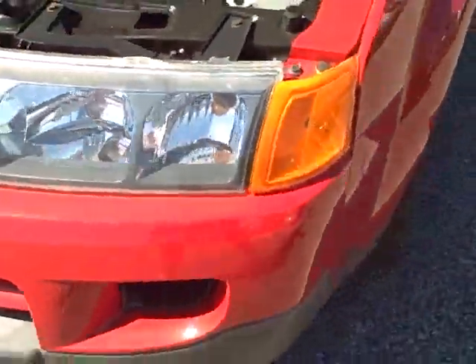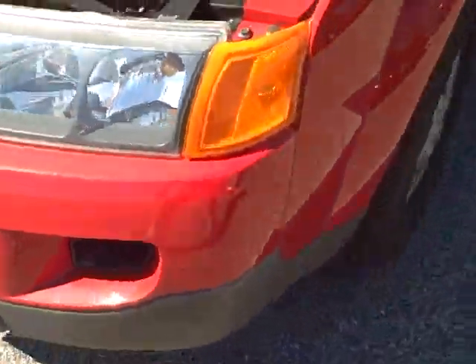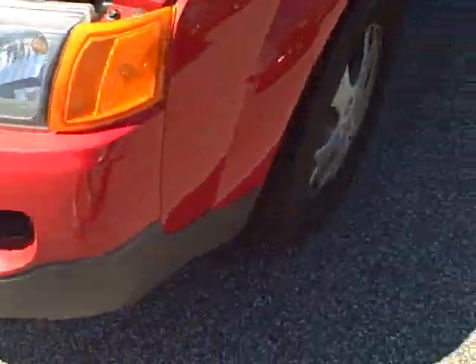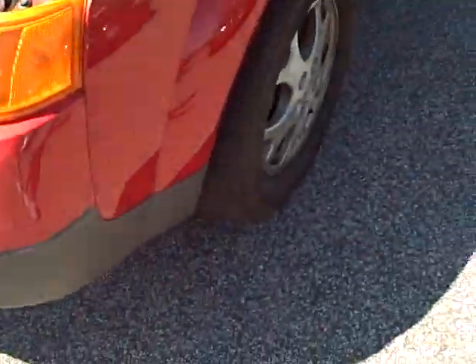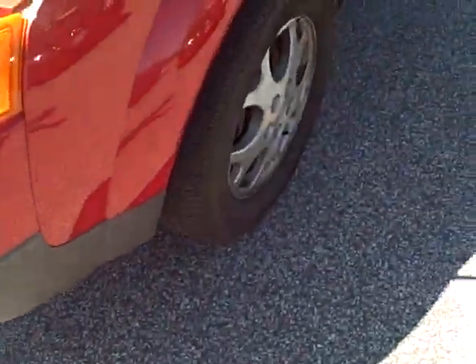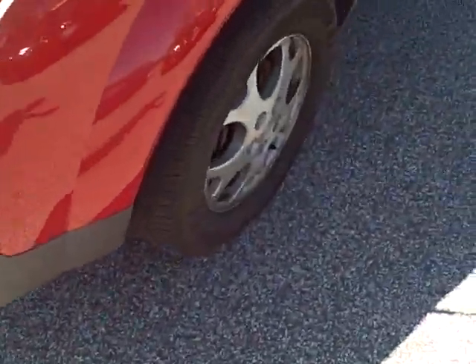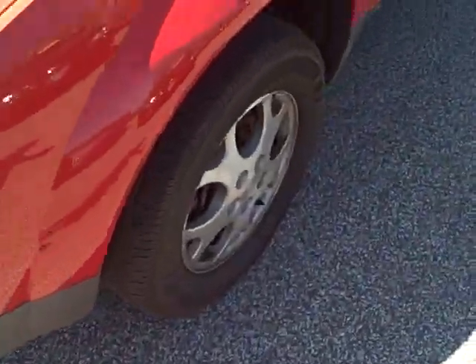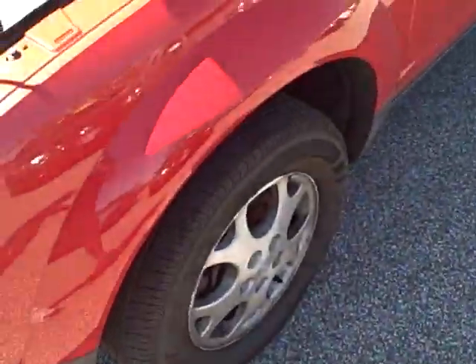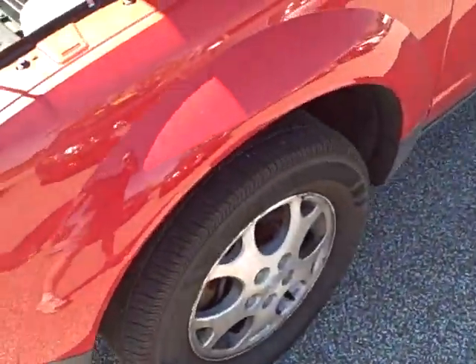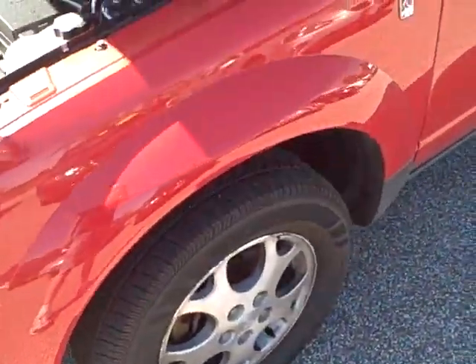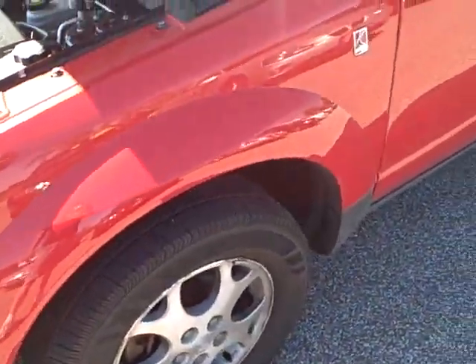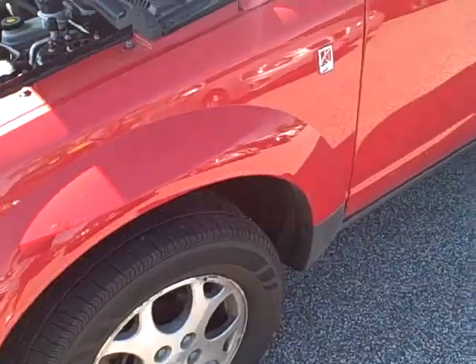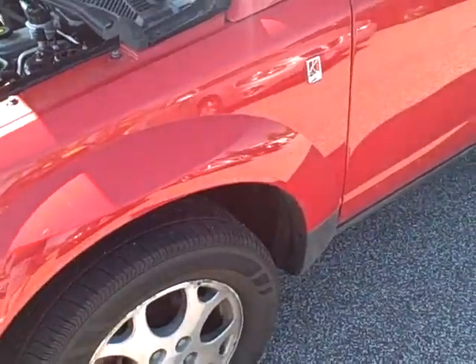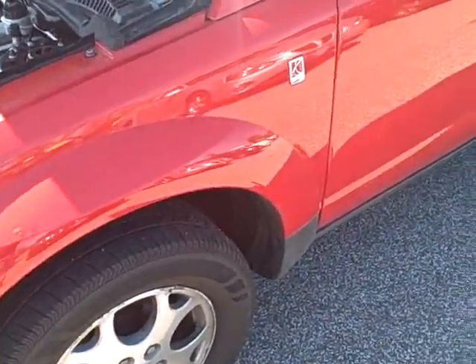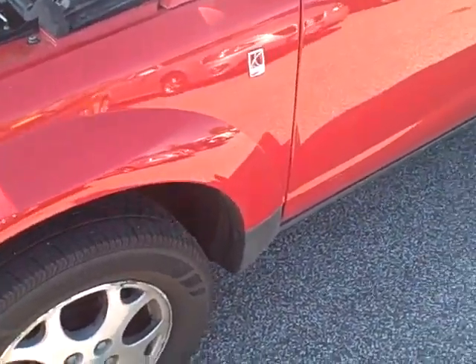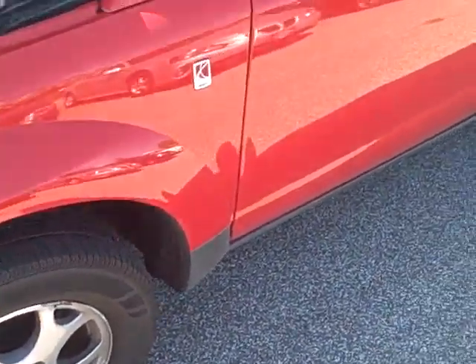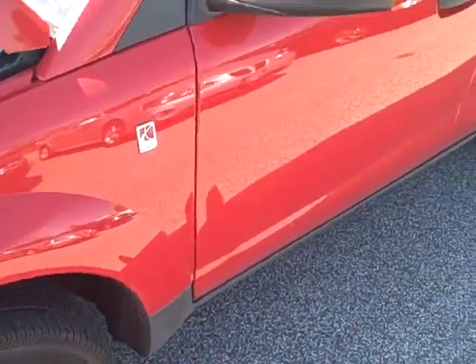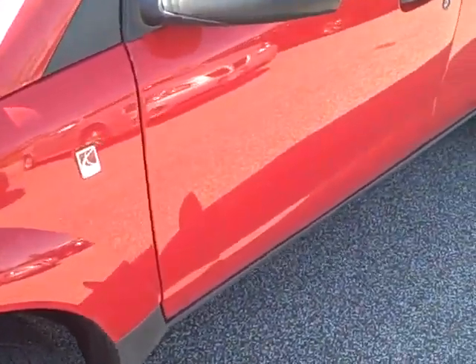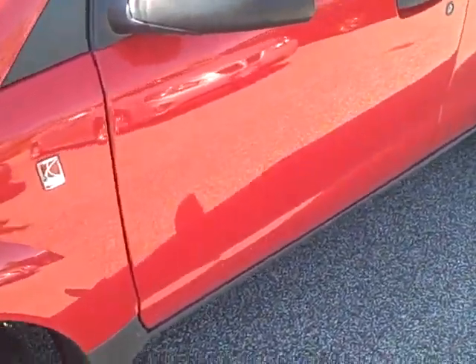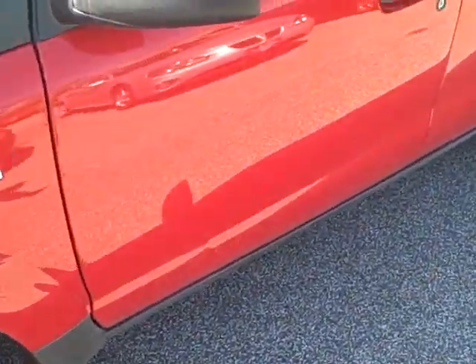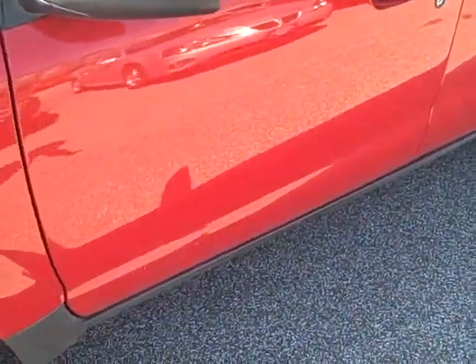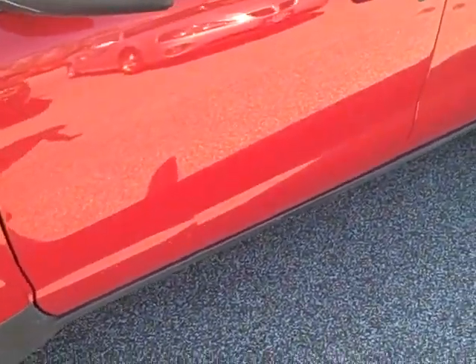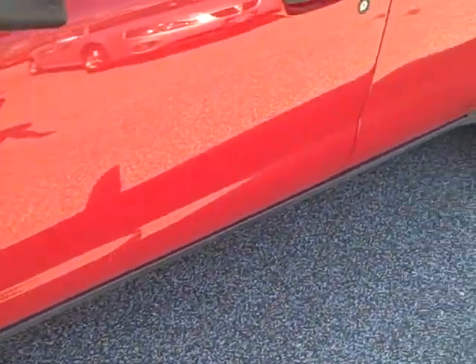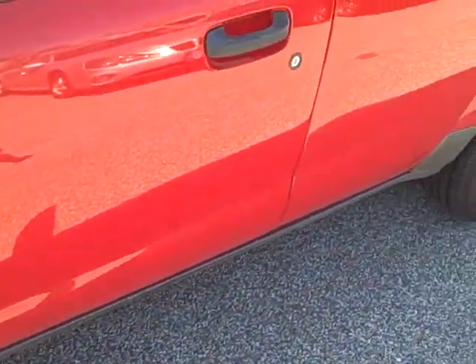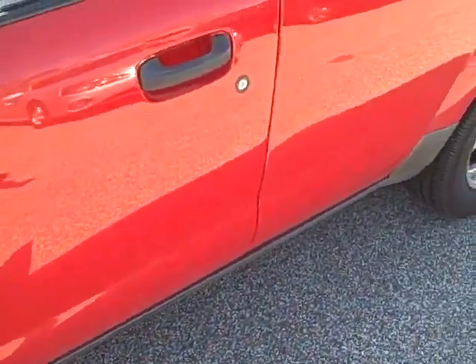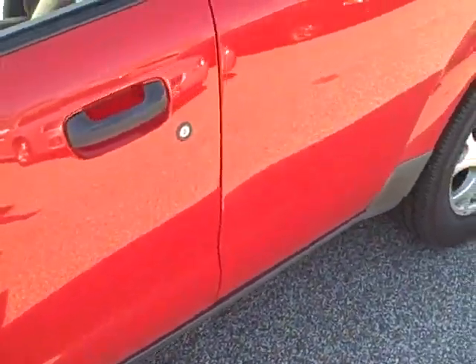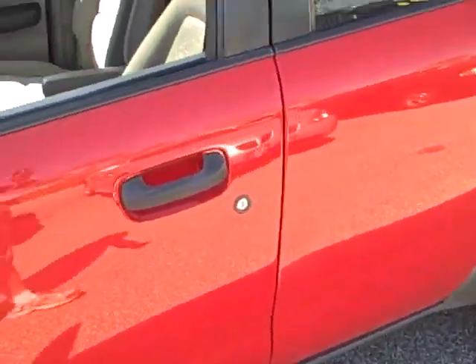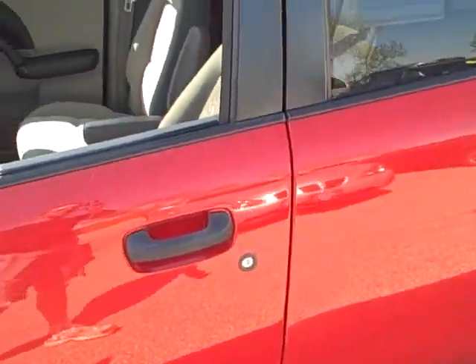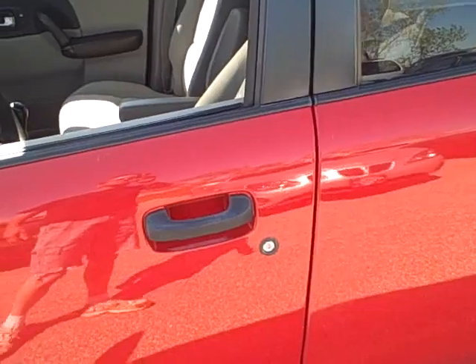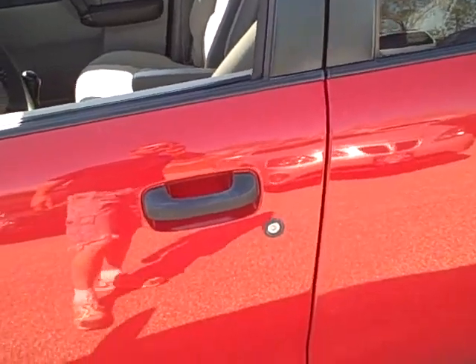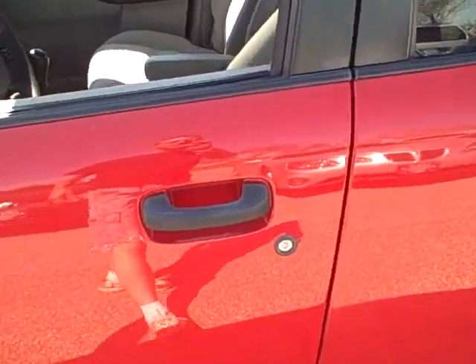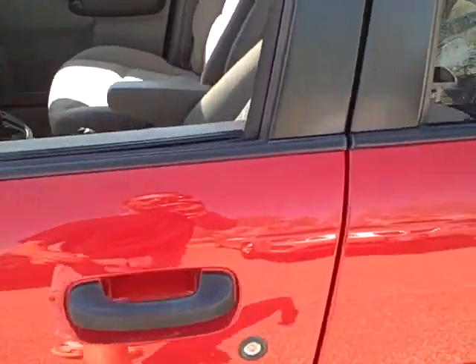The car is in excellent shape as you're looking here at the outside. The body is fantastic. We're going to take a look around here and go inside and look around.